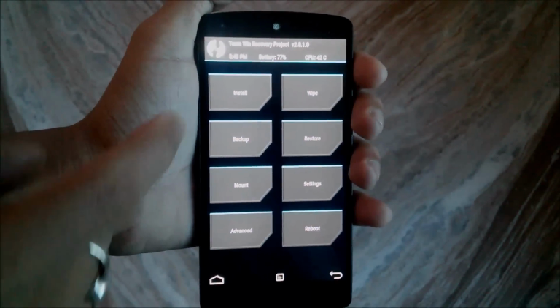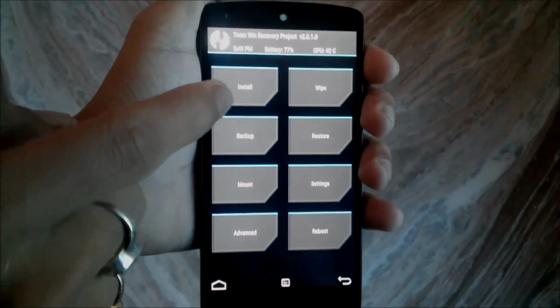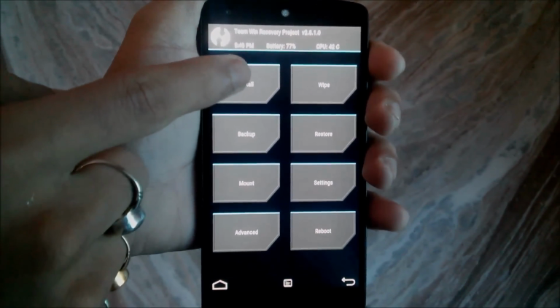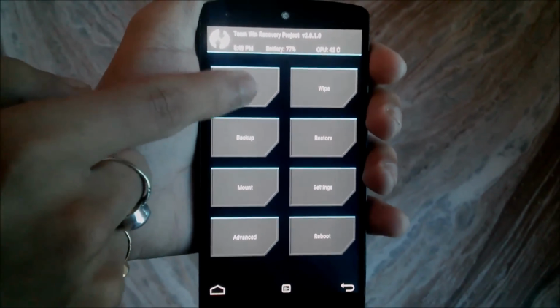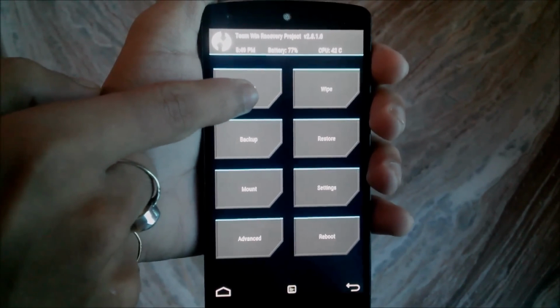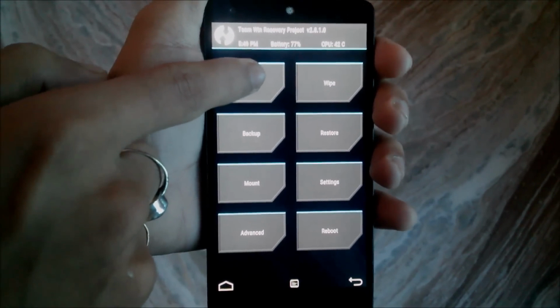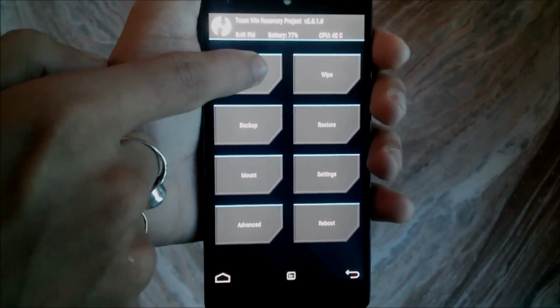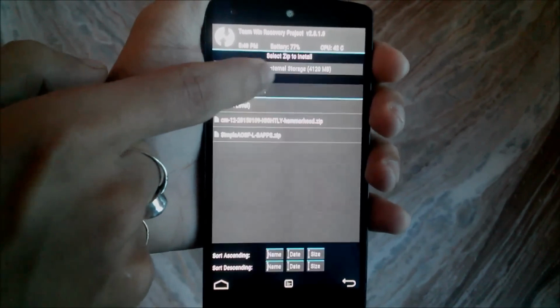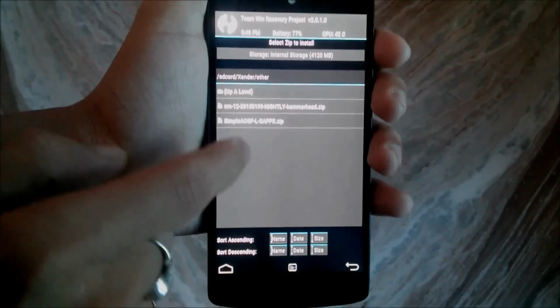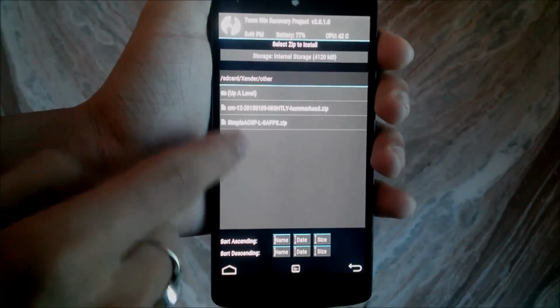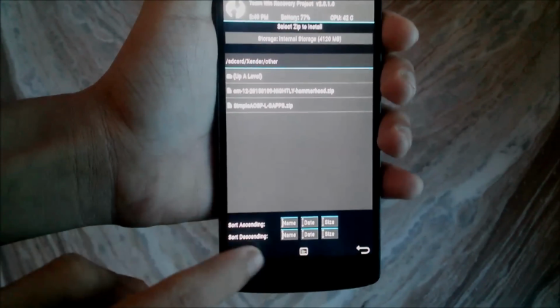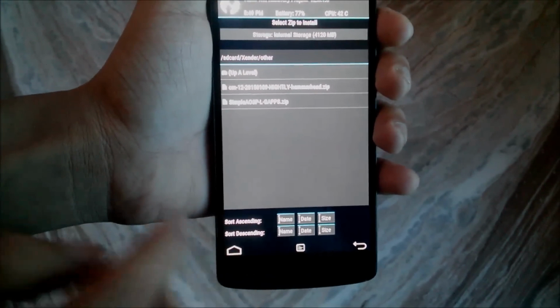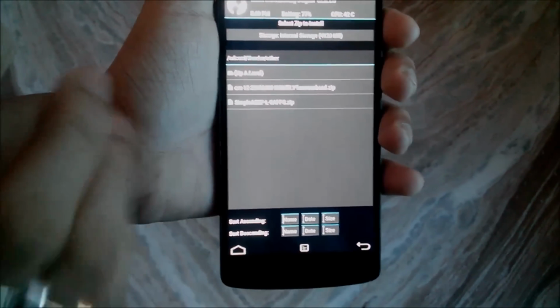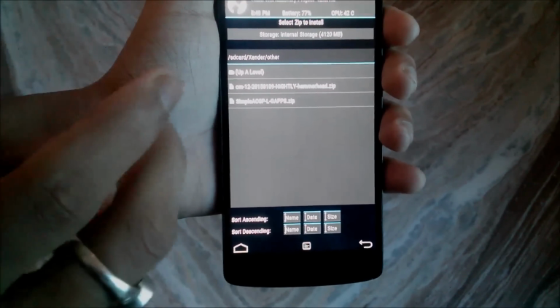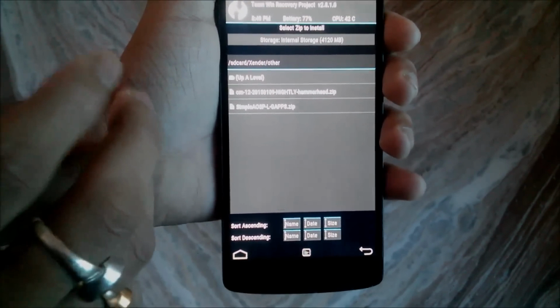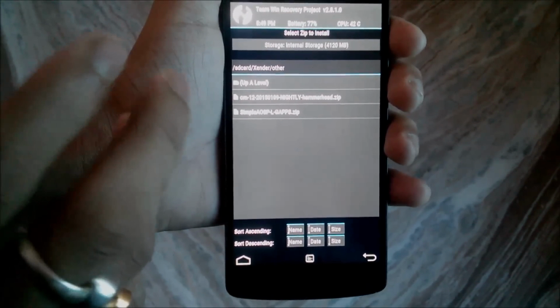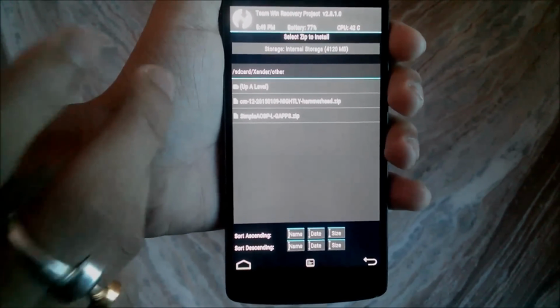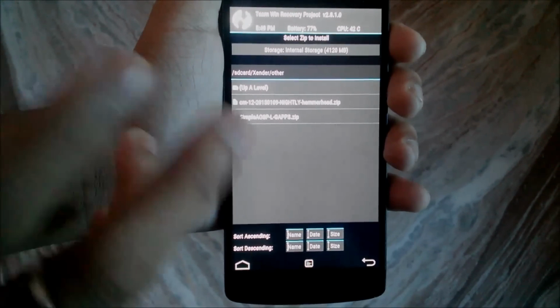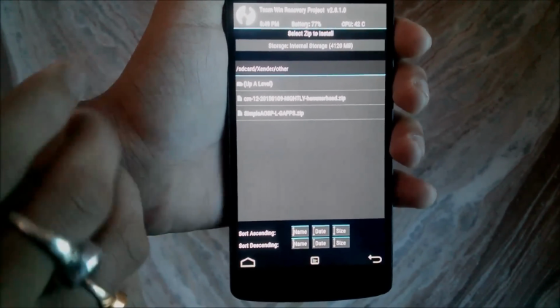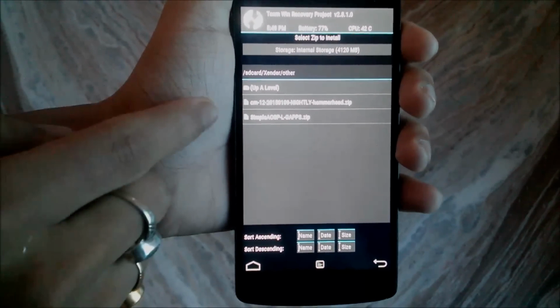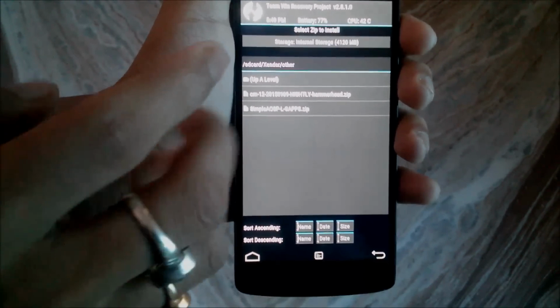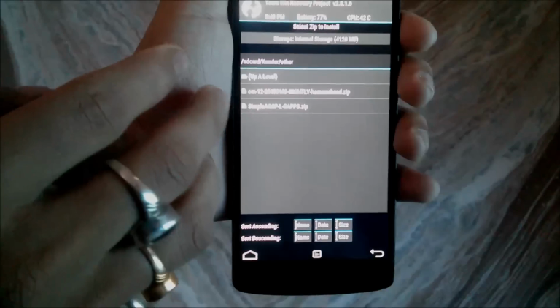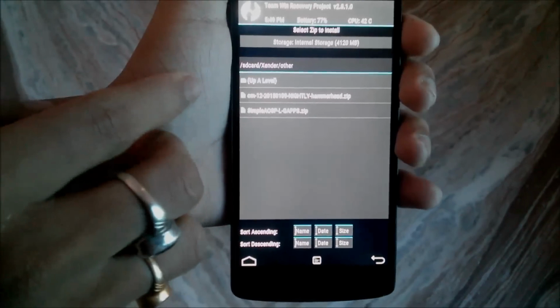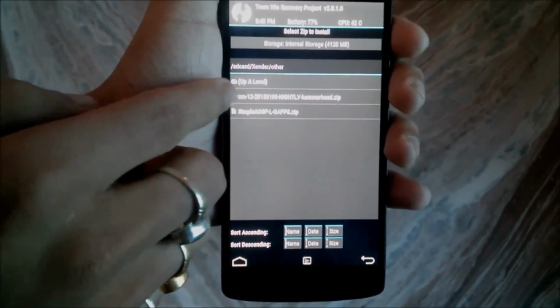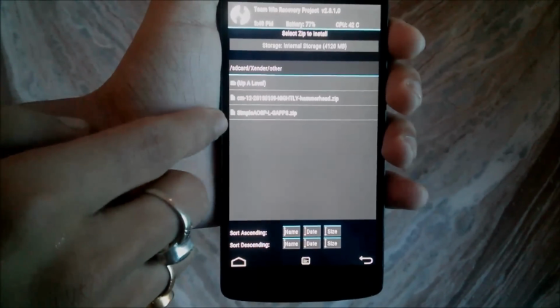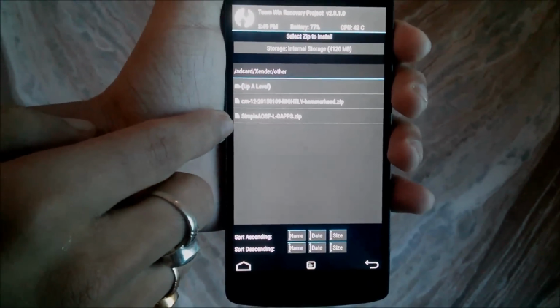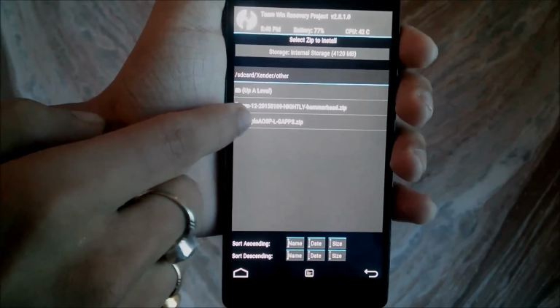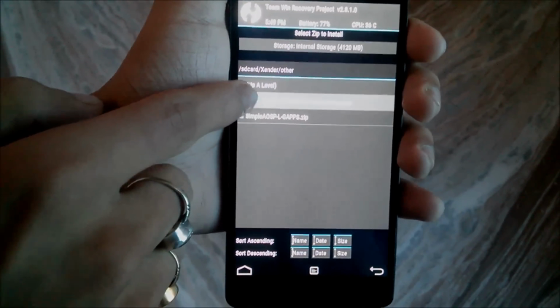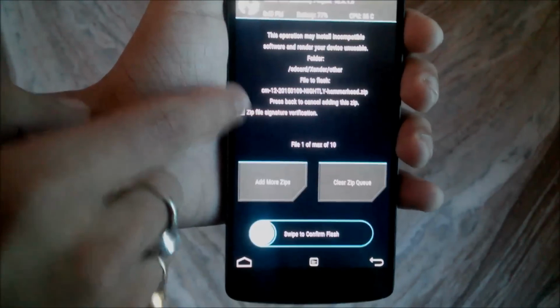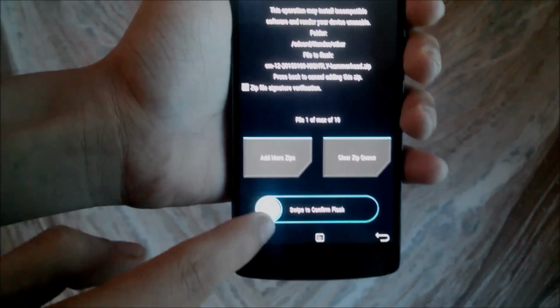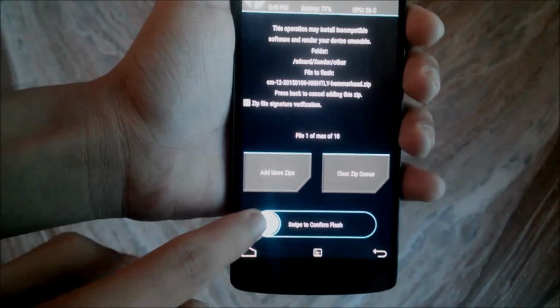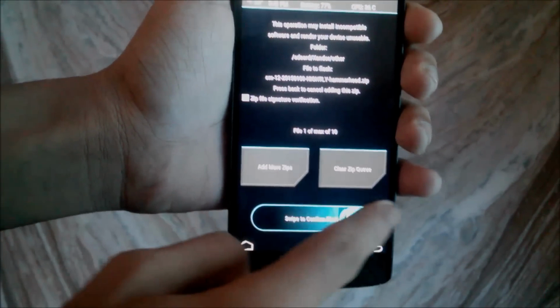As you can see here in the recovery, press on Install and navigate to the folder where you put your GApps file — the CyanogenMod GApps file for the hammerhead — and just install it.